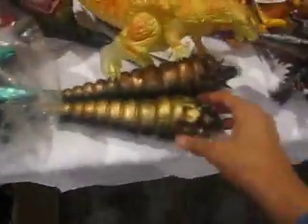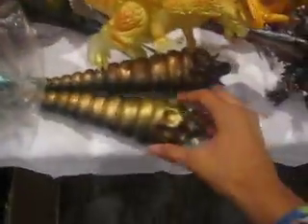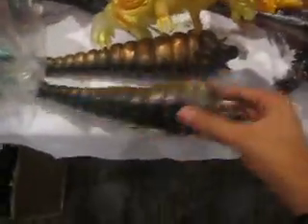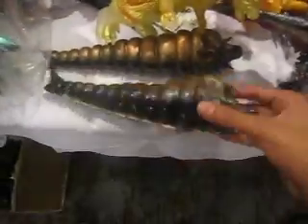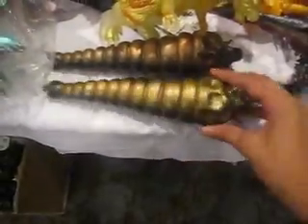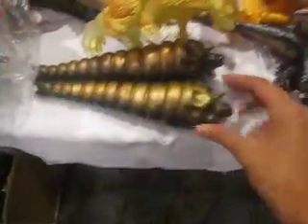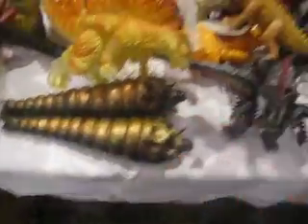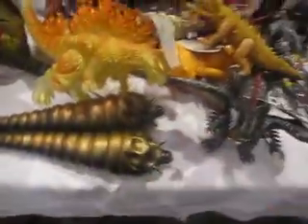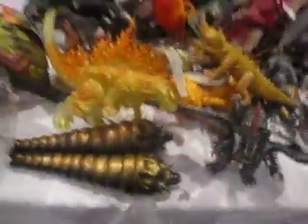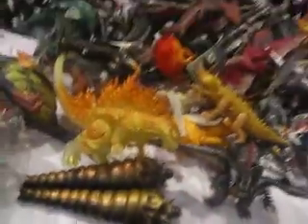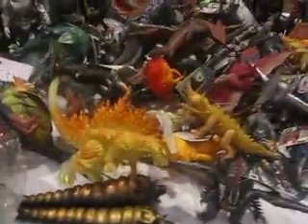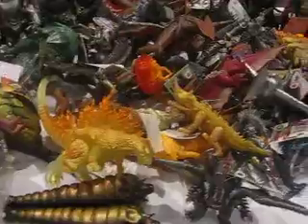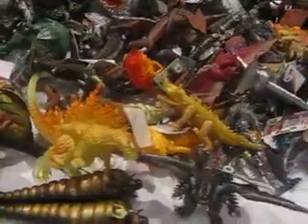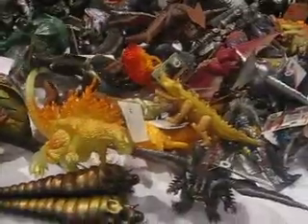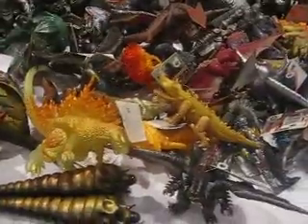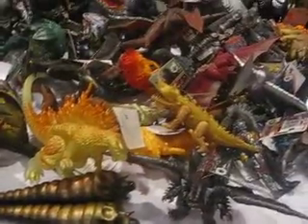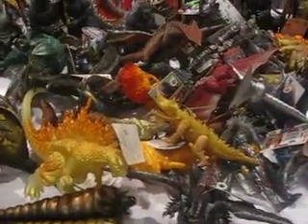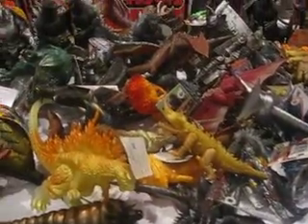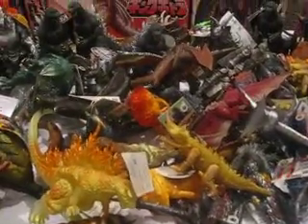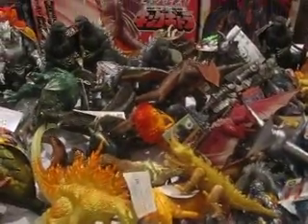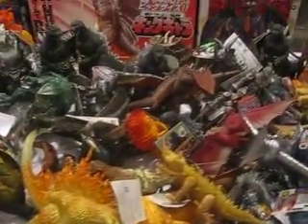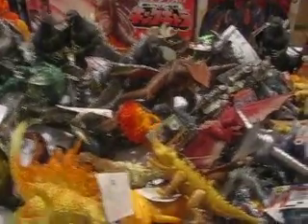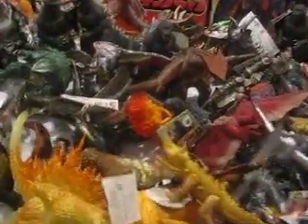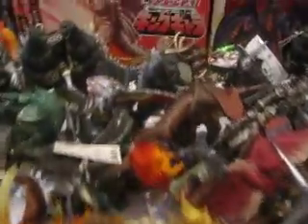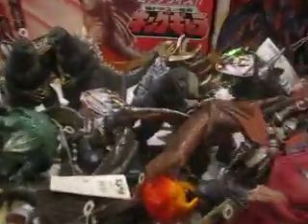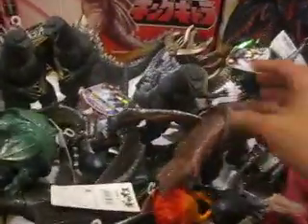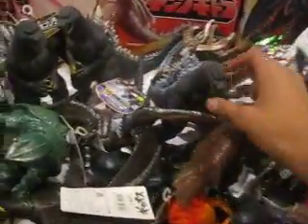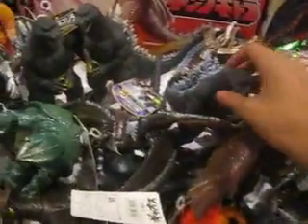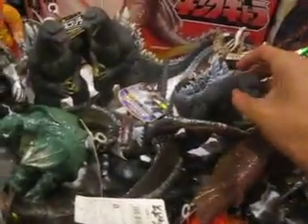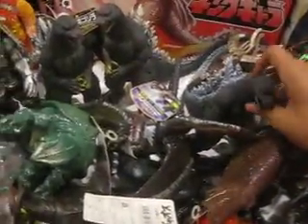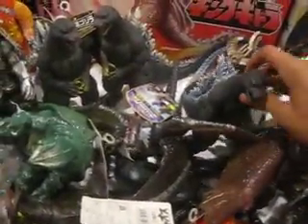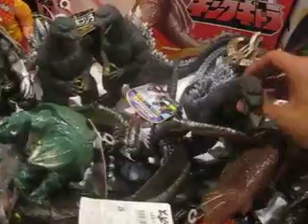Here's the Mothra Larvas. The Banpresto 2004 Godzilla.